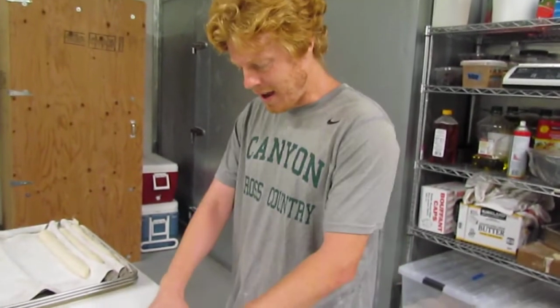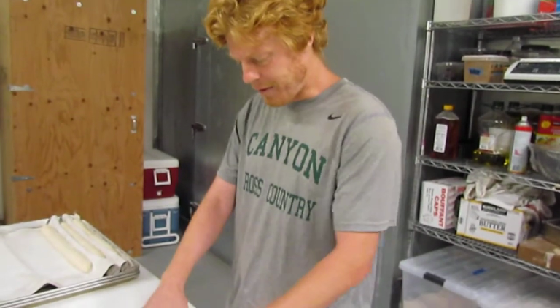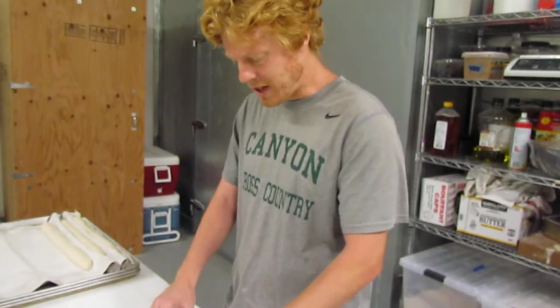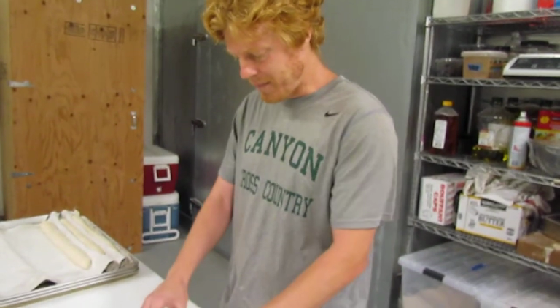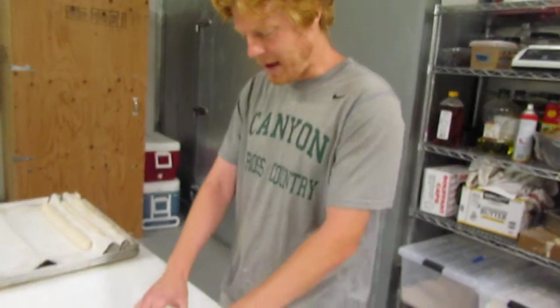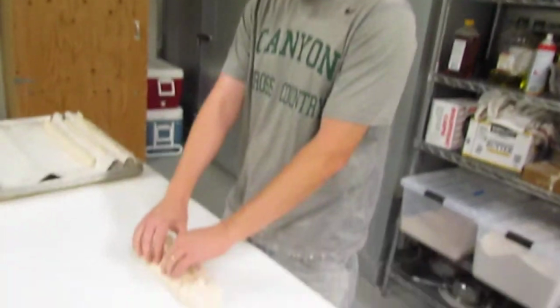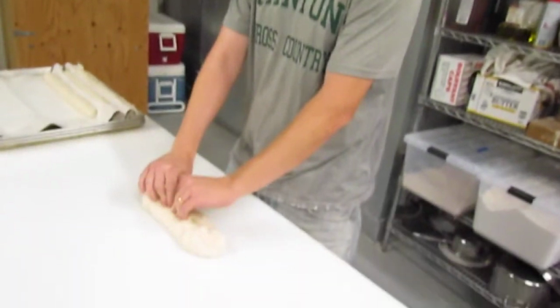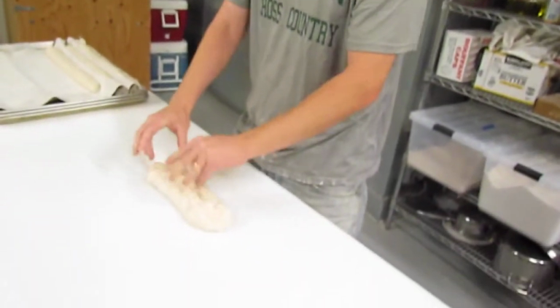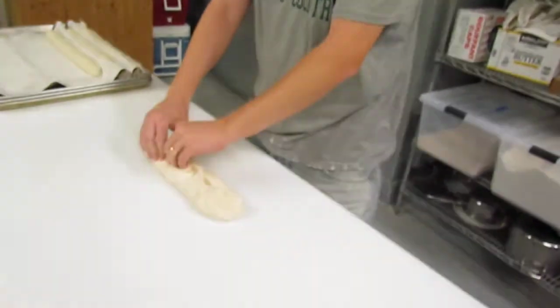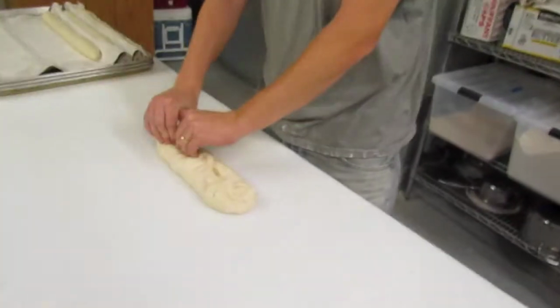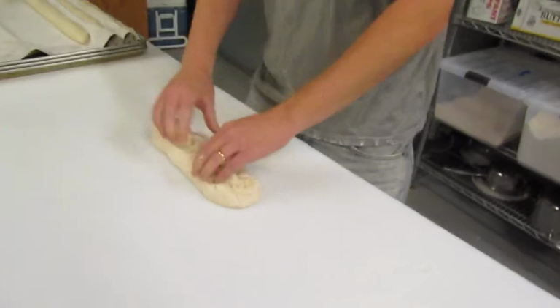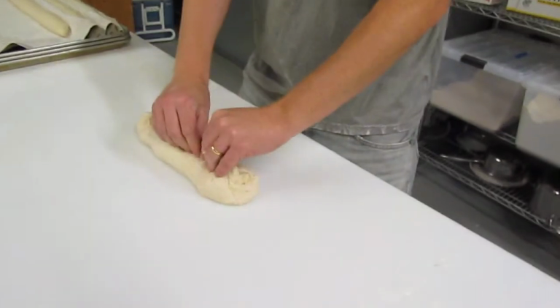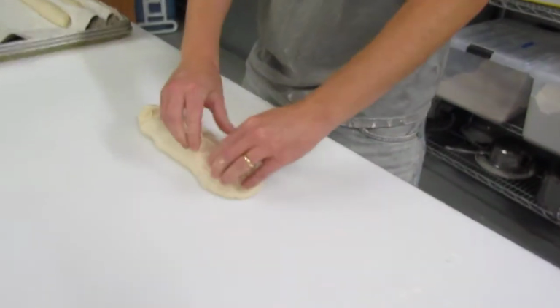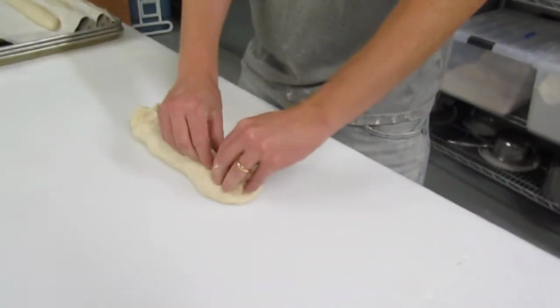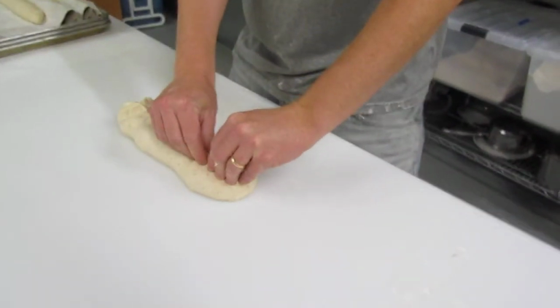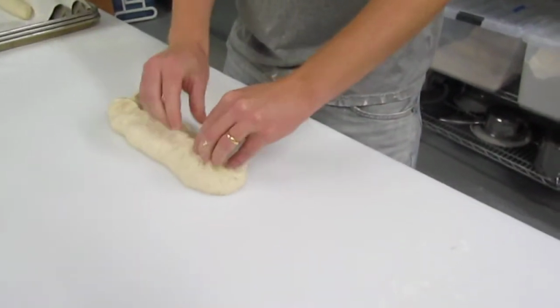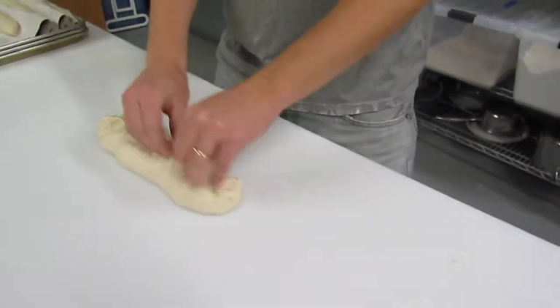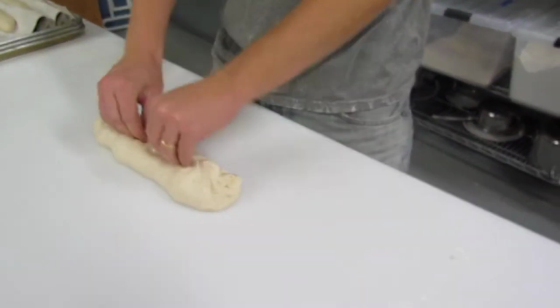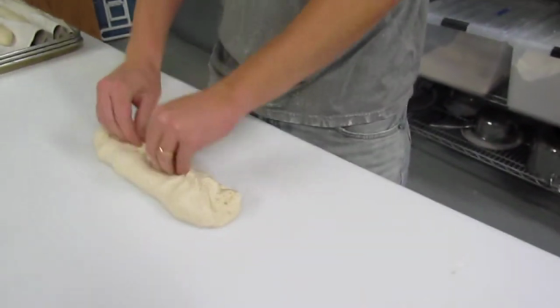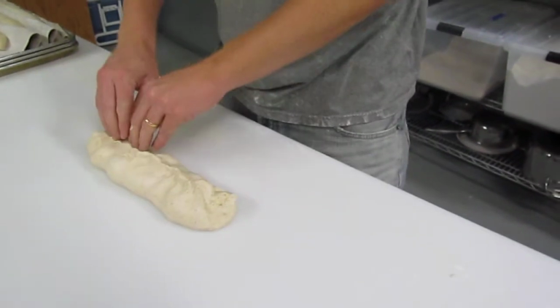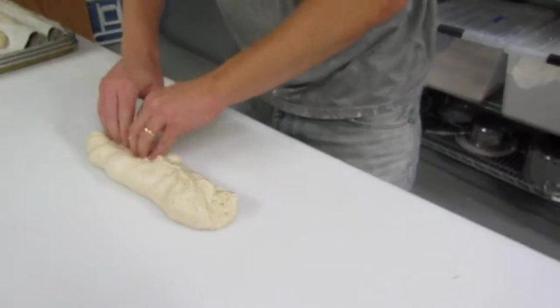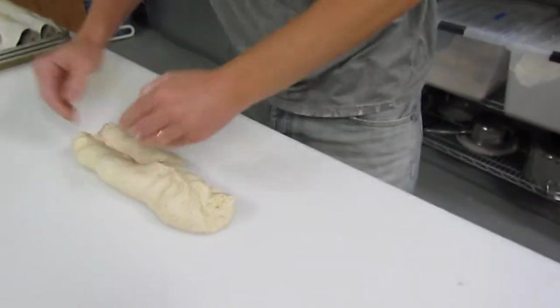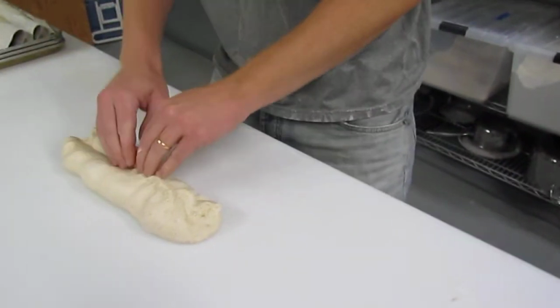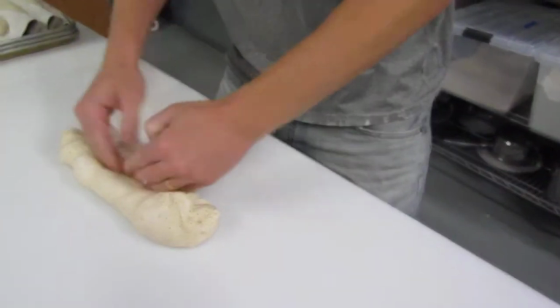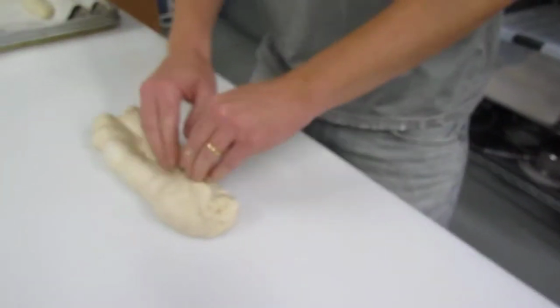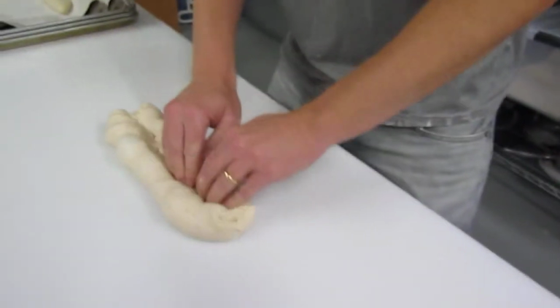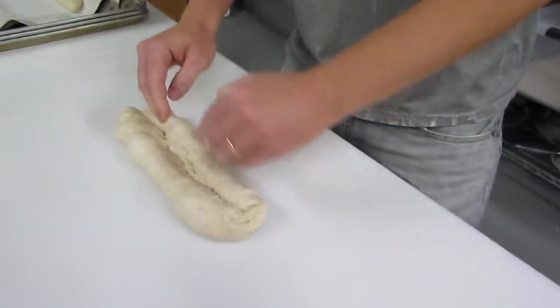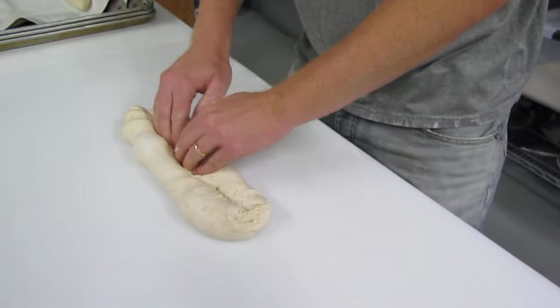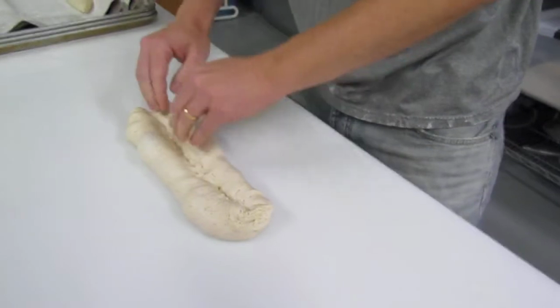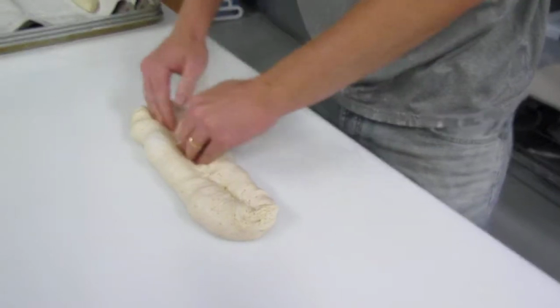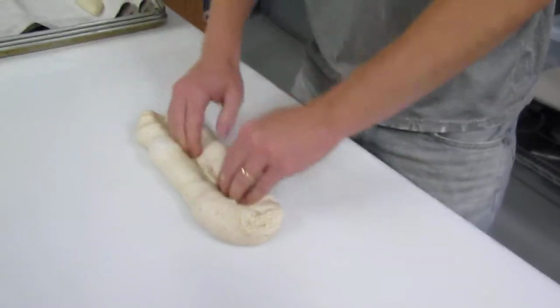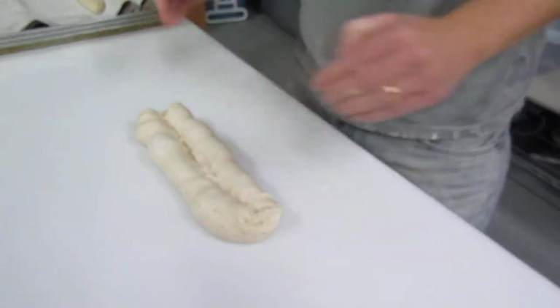The first step is to pinch the dough towards the center and then really anchor it down with your fingertips, like that.